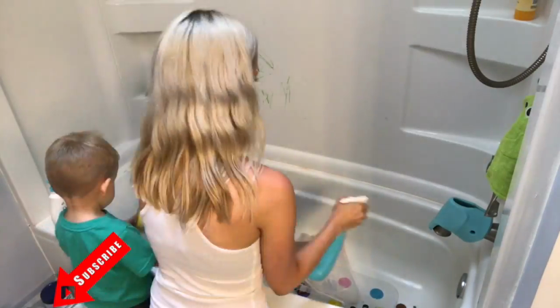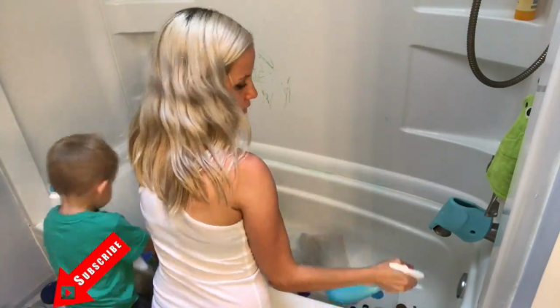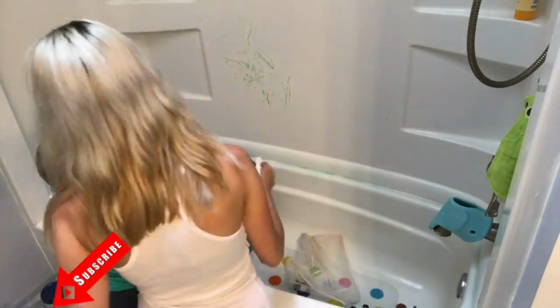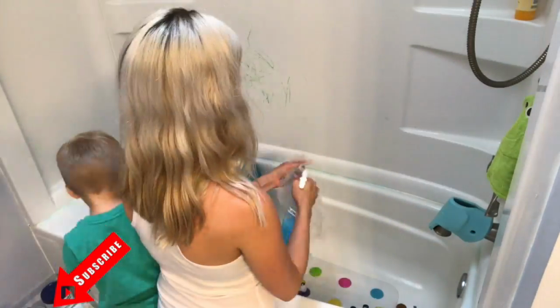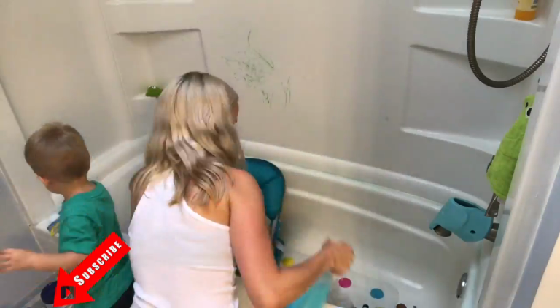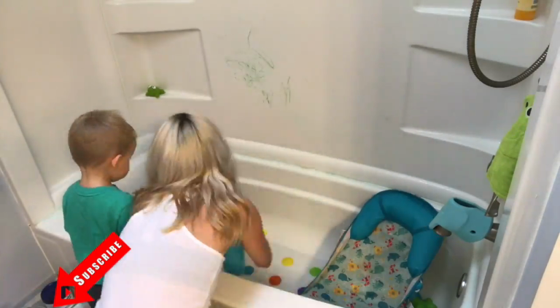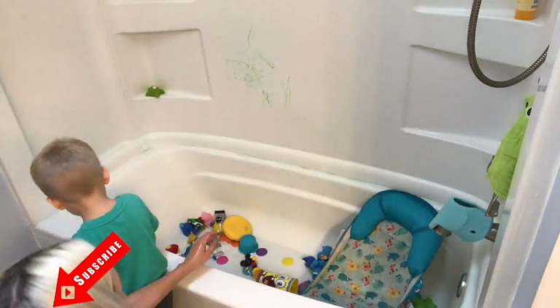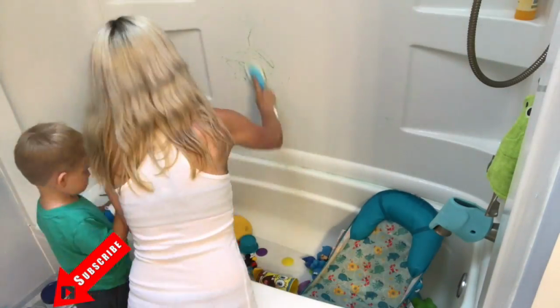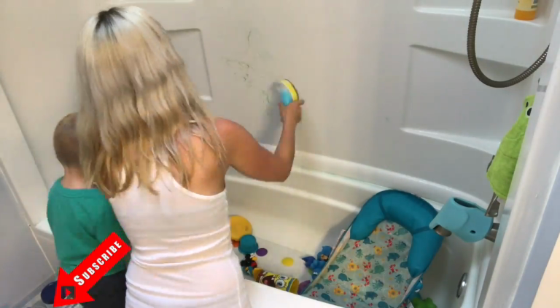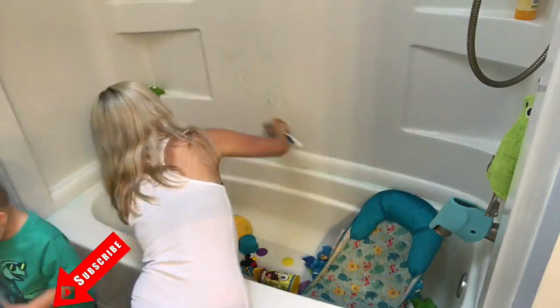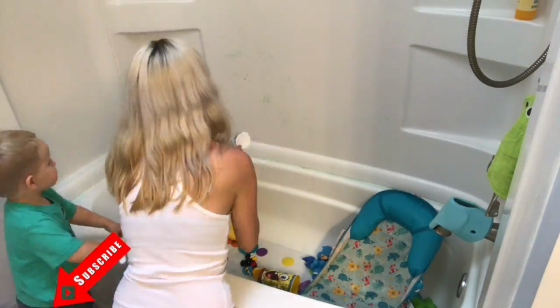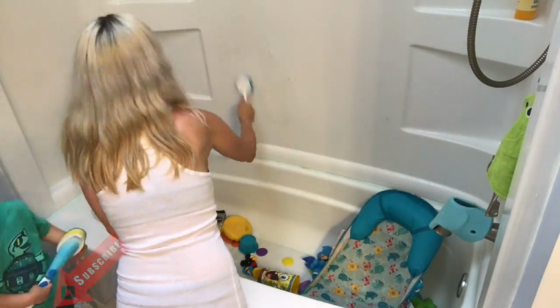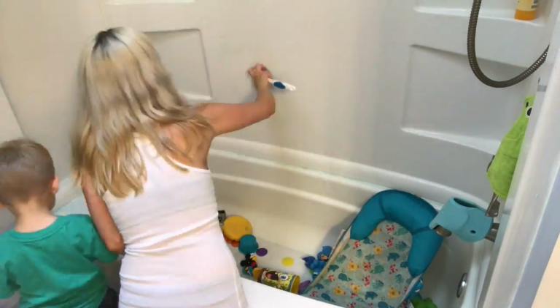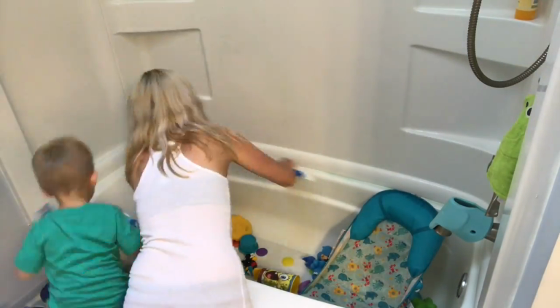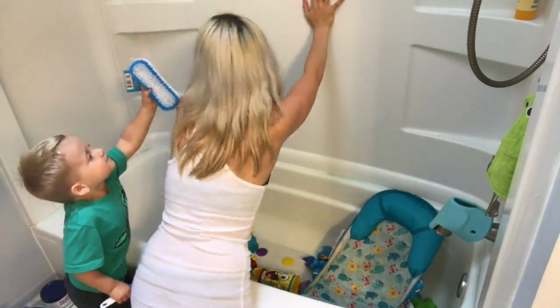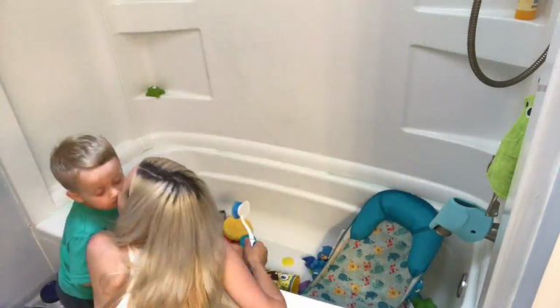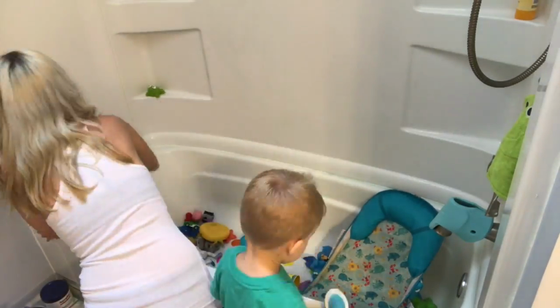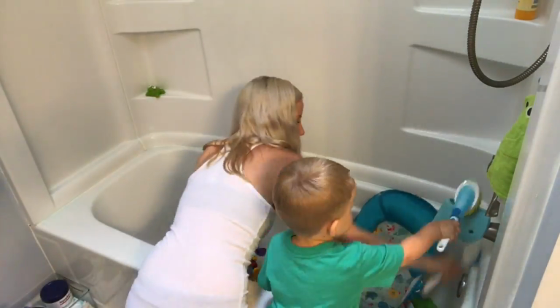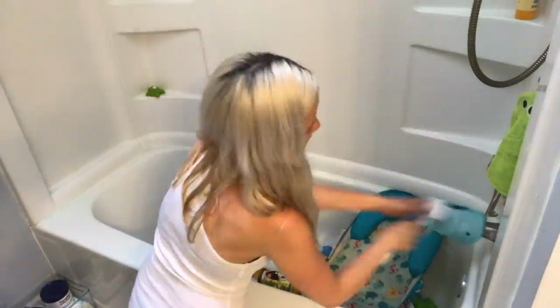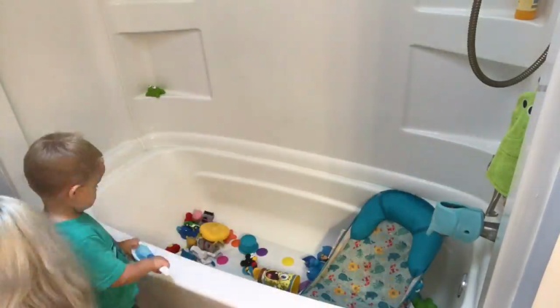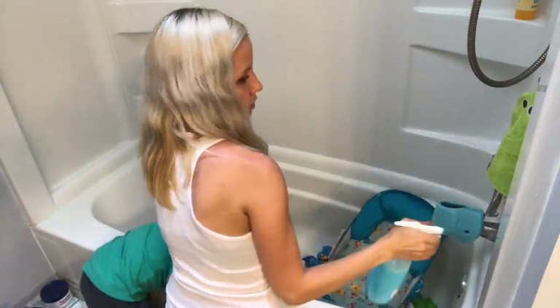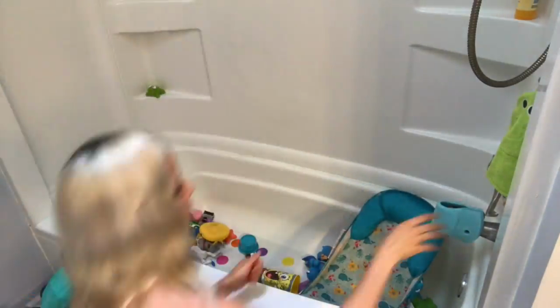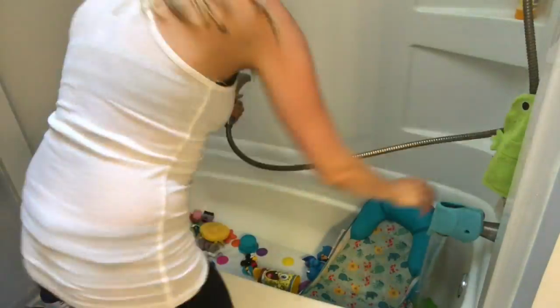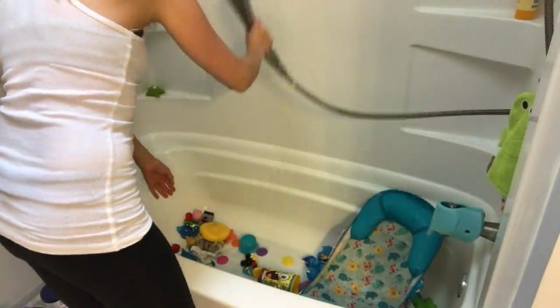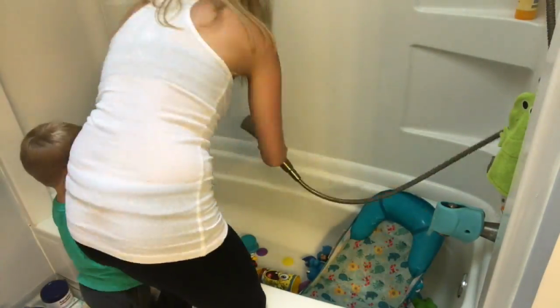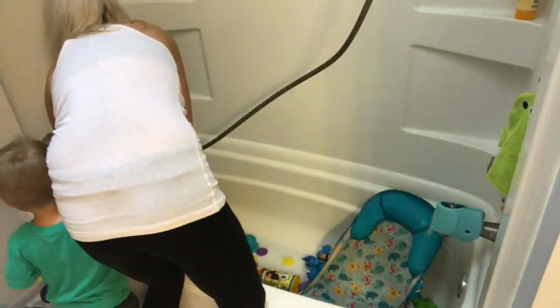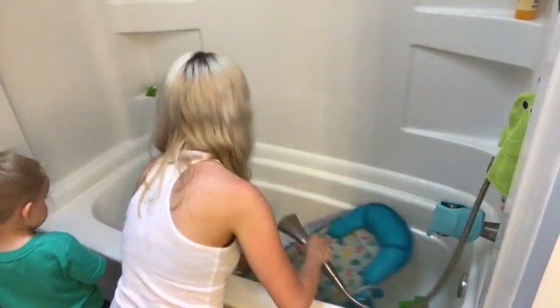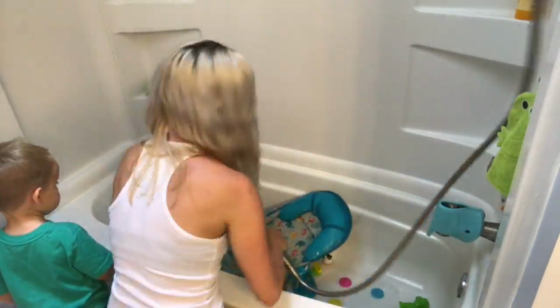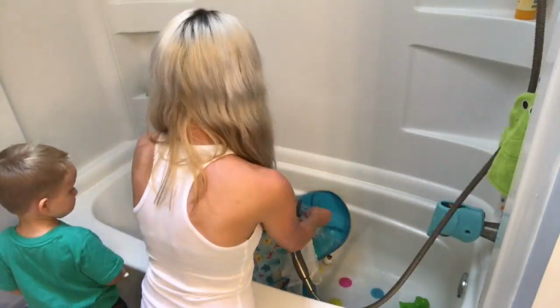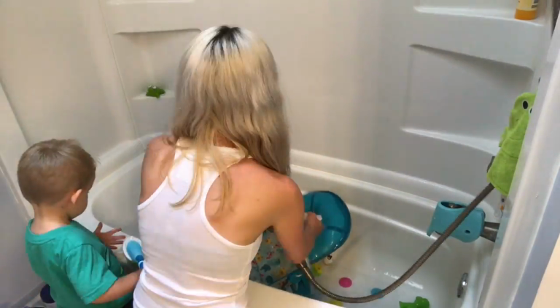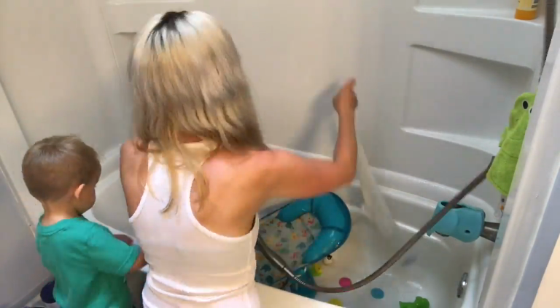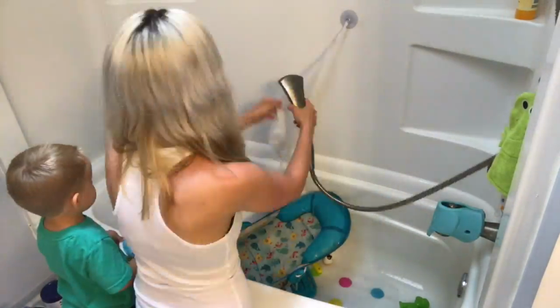Now I'm using that bathroom spray and going to spray it all over everything, including the kids' bath toys and Tanner's little seat in here, because it is safe. Carter is able to help me and I'm able to use it on everything.